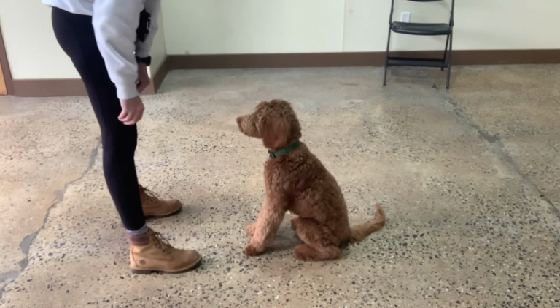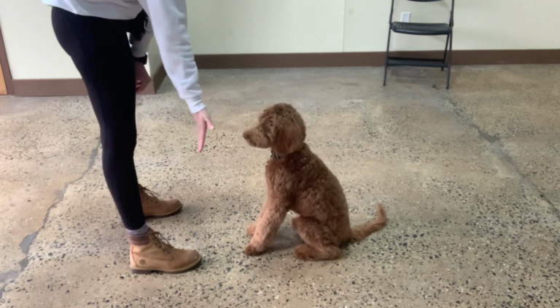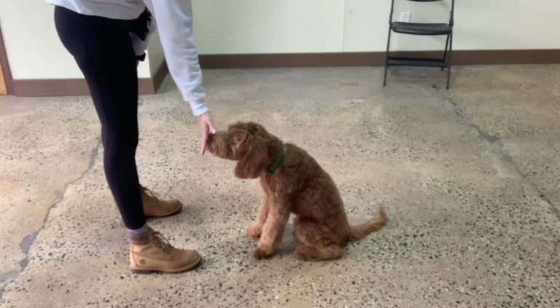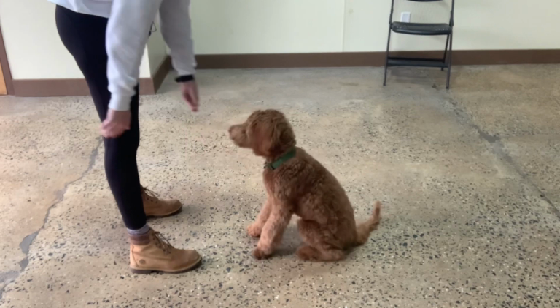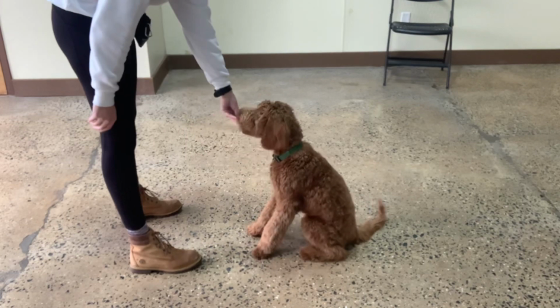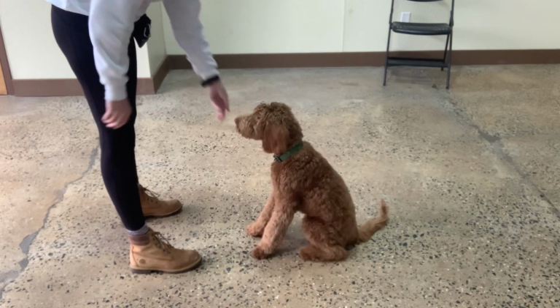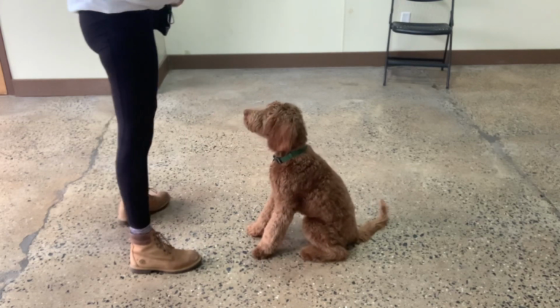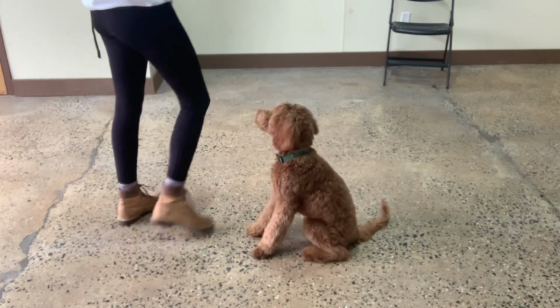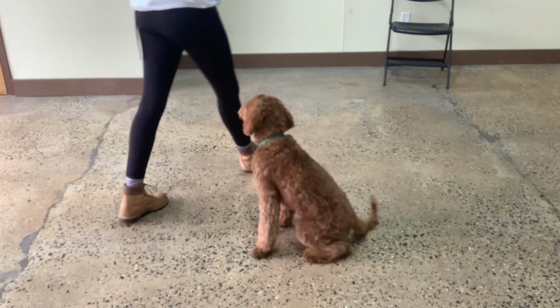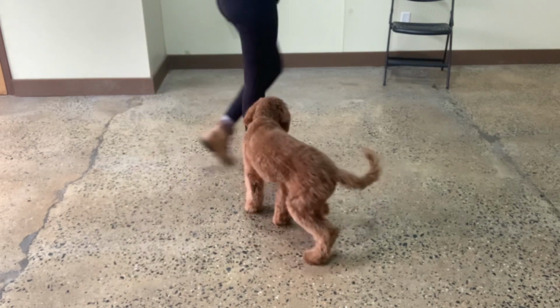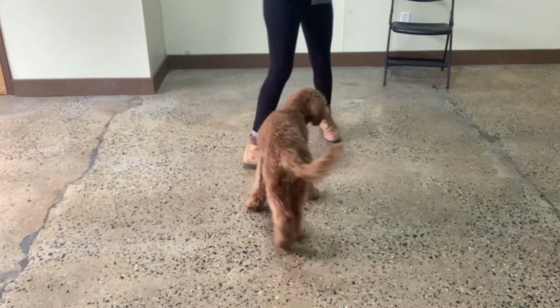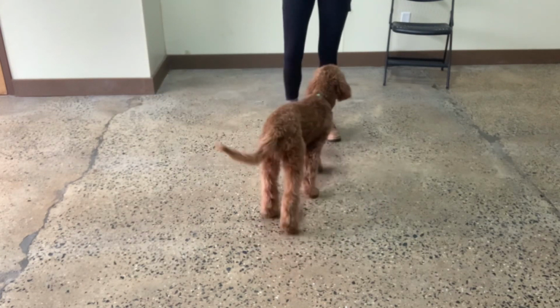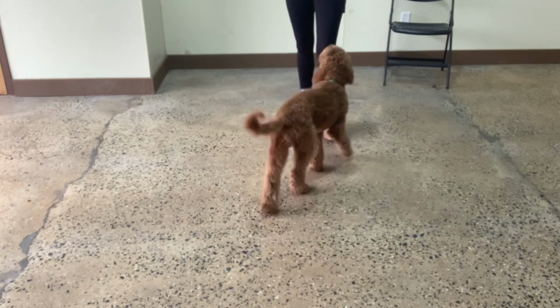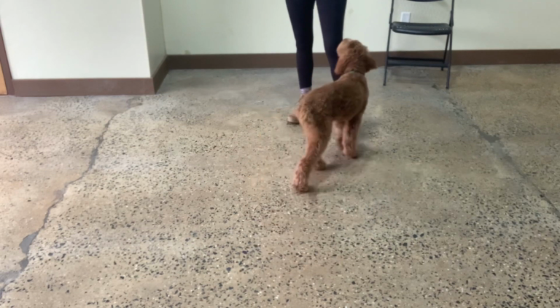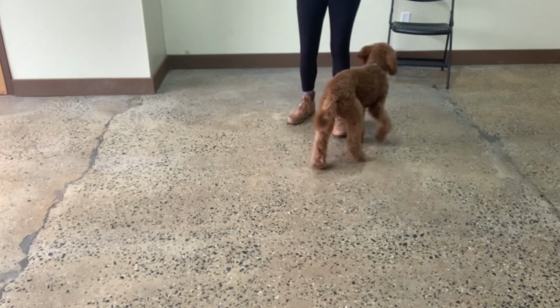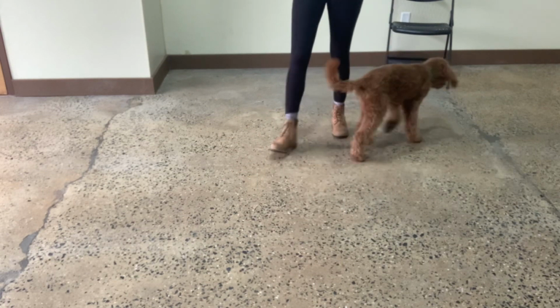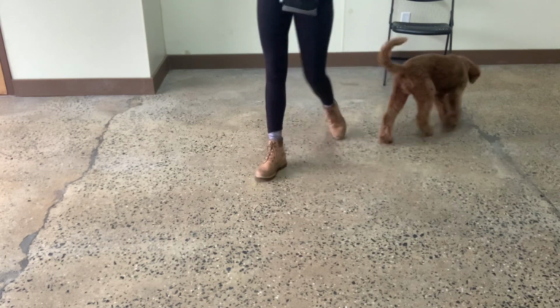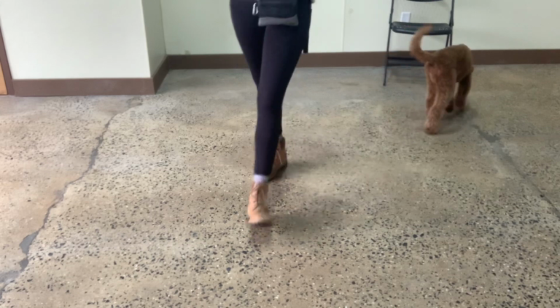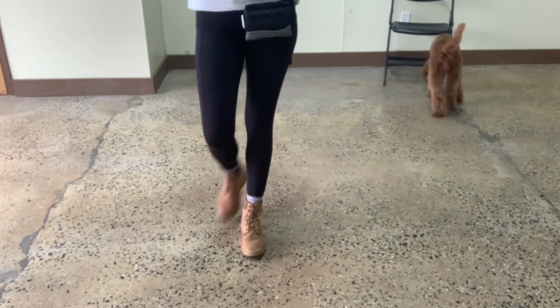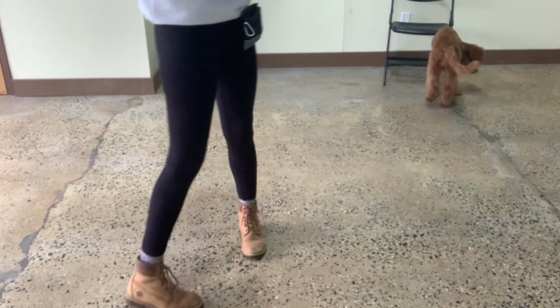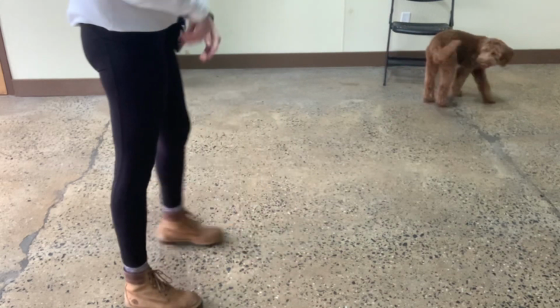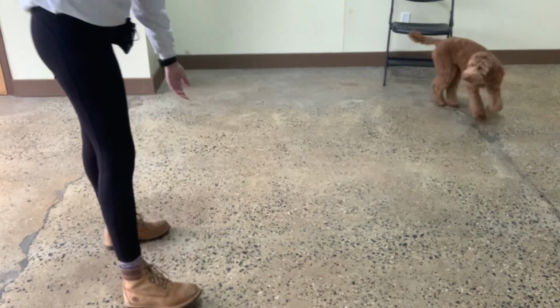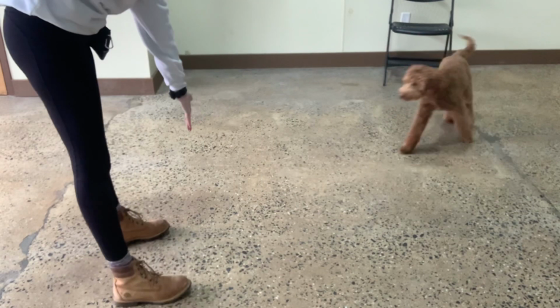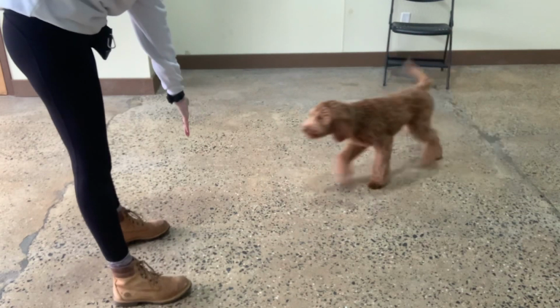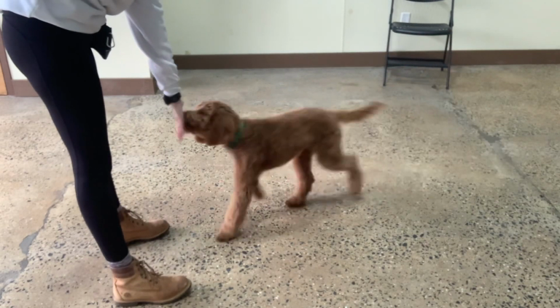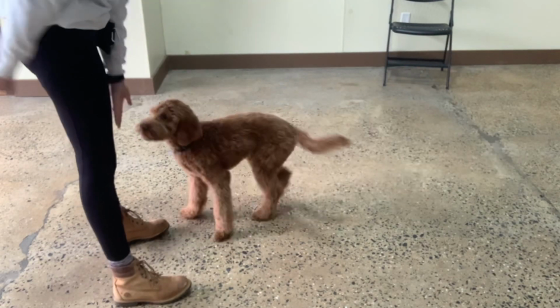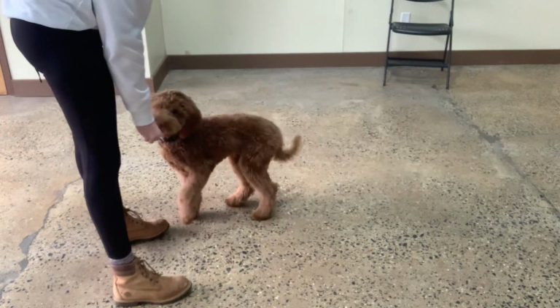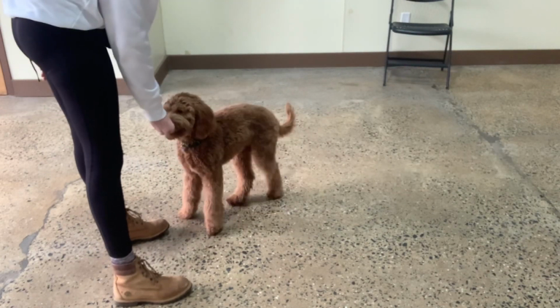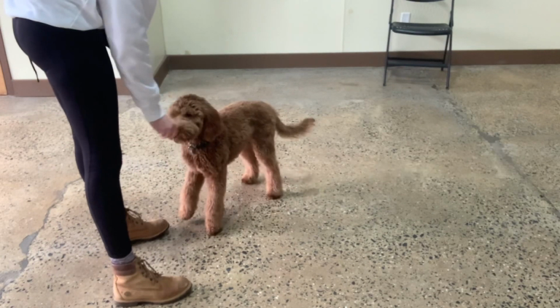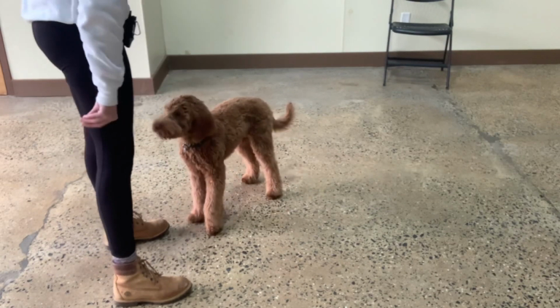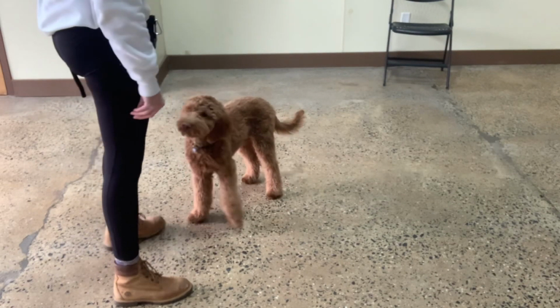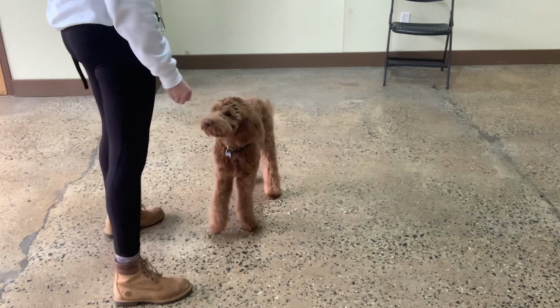Touch. Yes. Good boy, Archie. Archie. Touch. Yes. Good. Do you know this one already? That's very good.